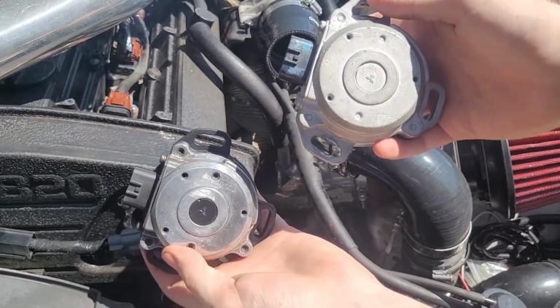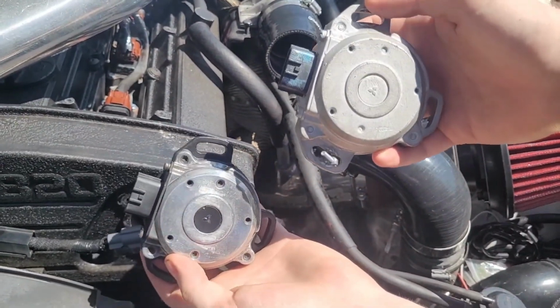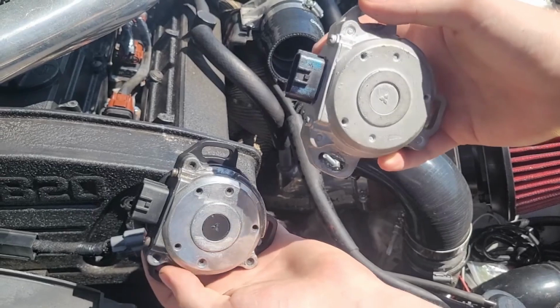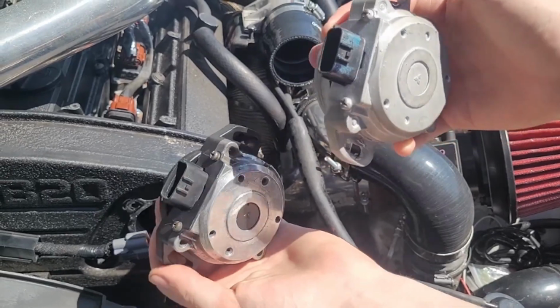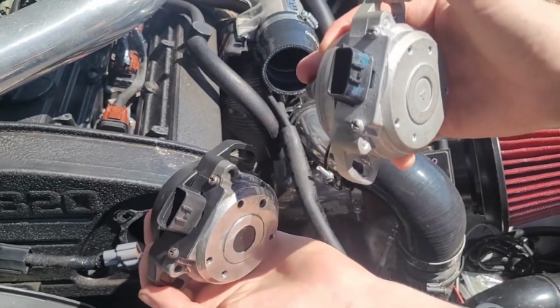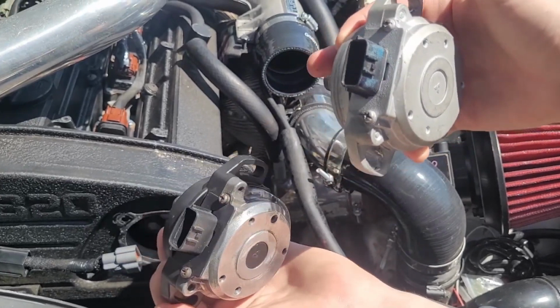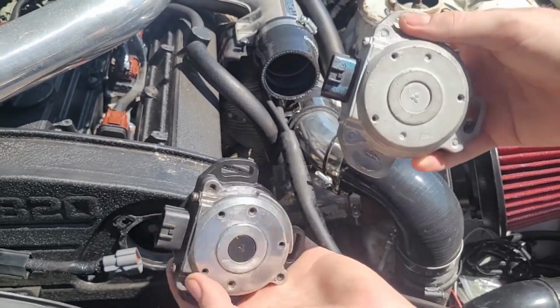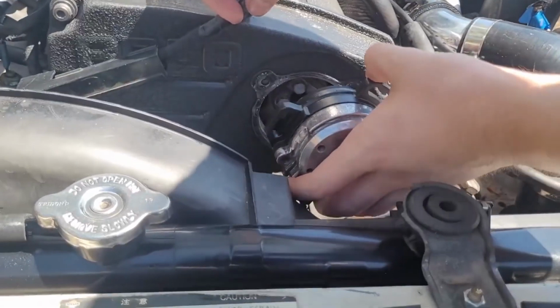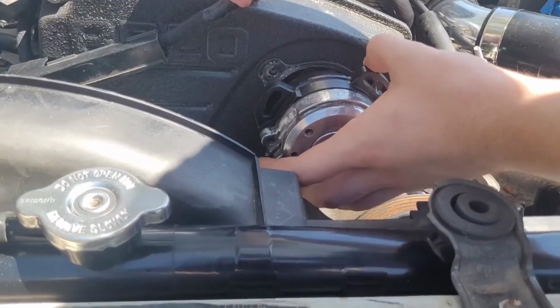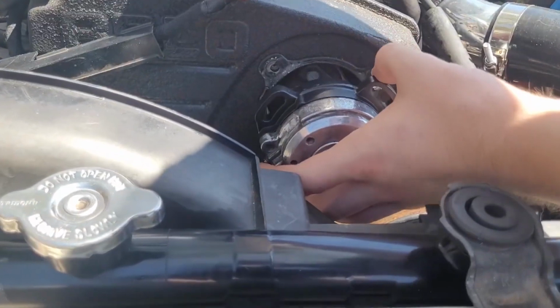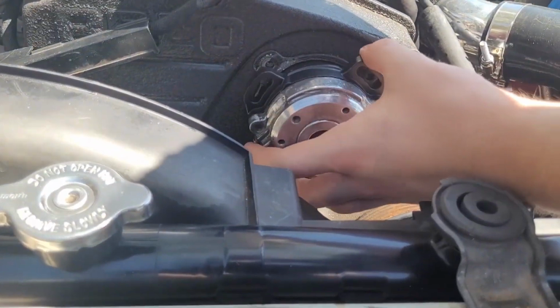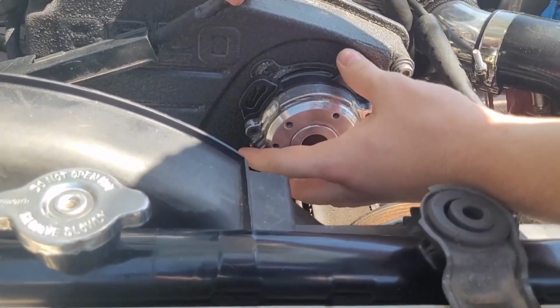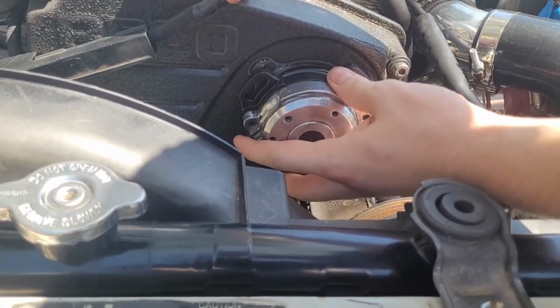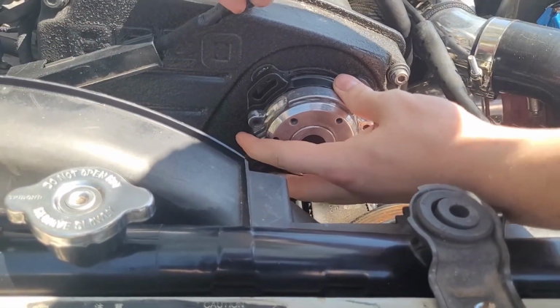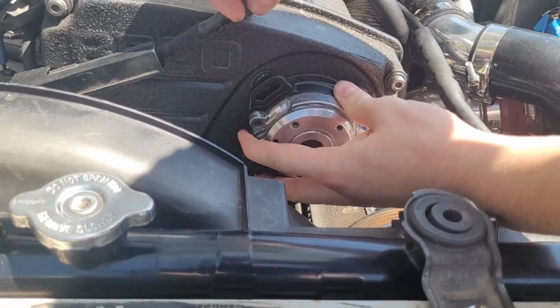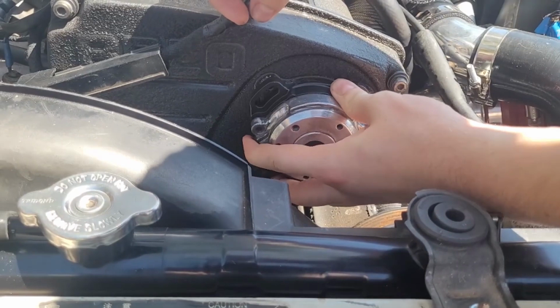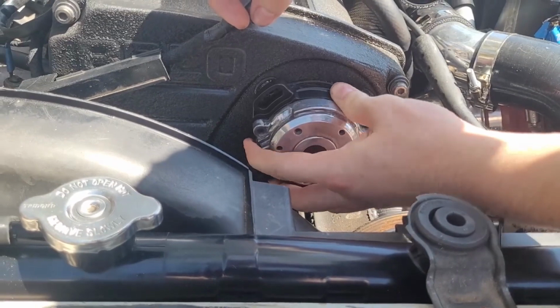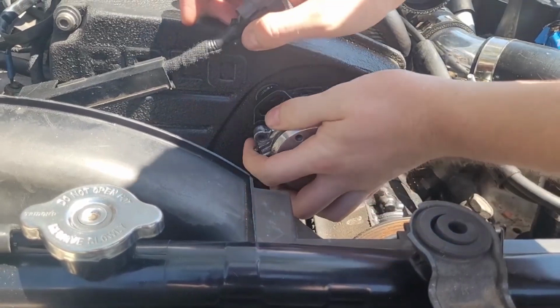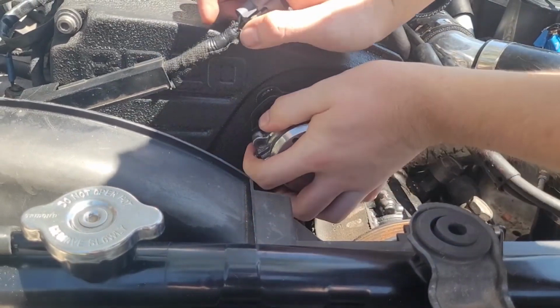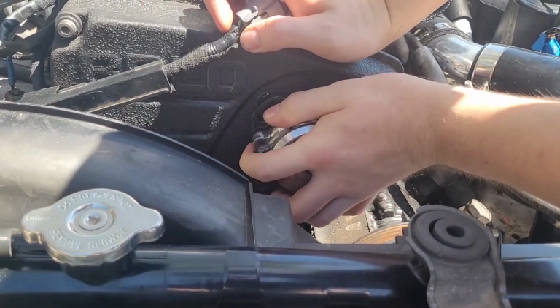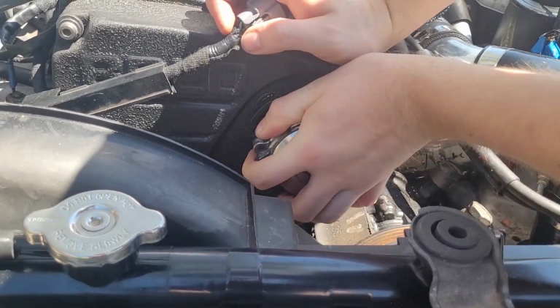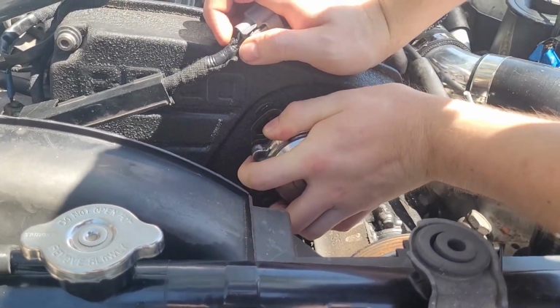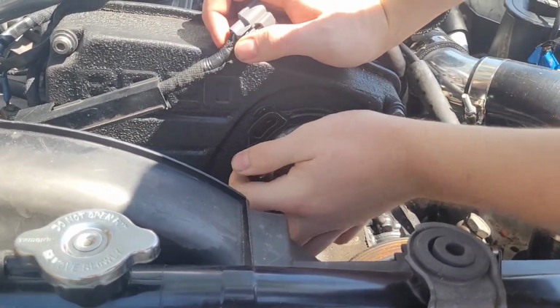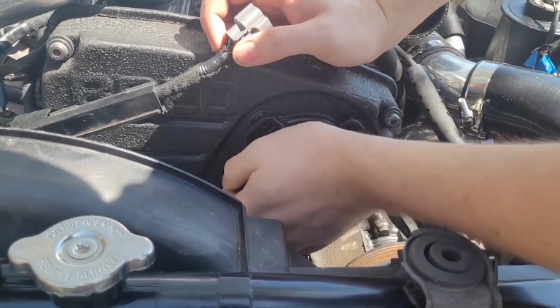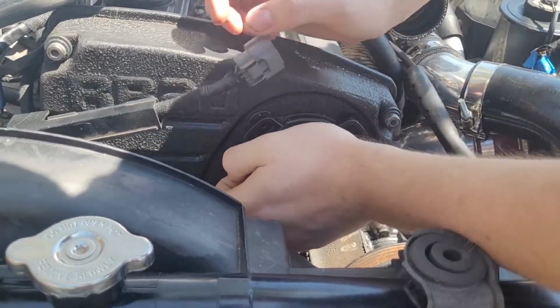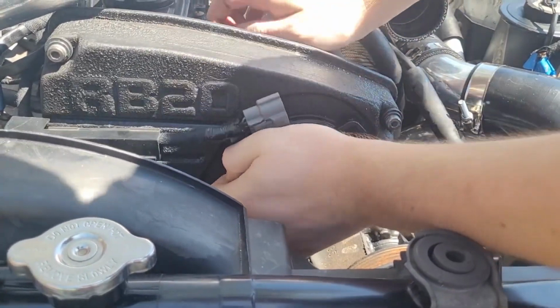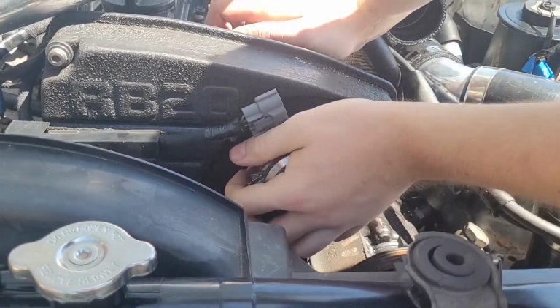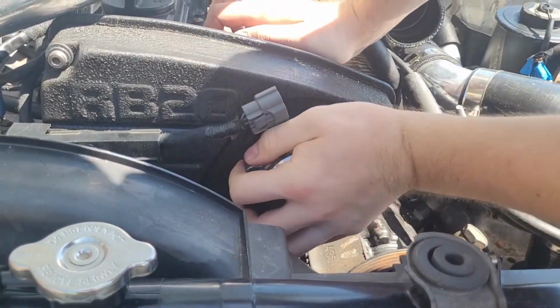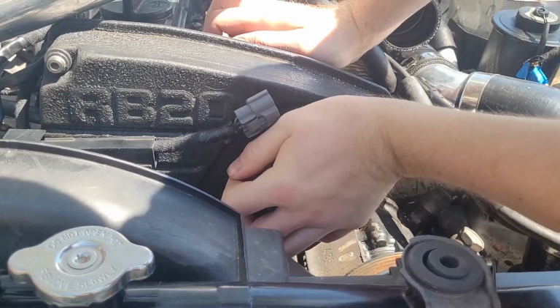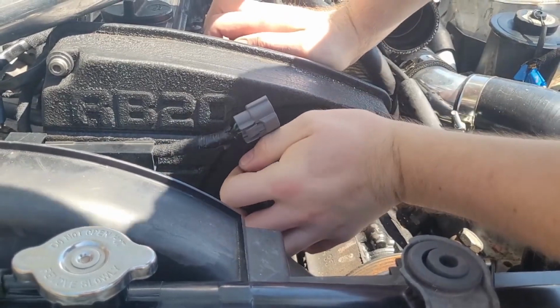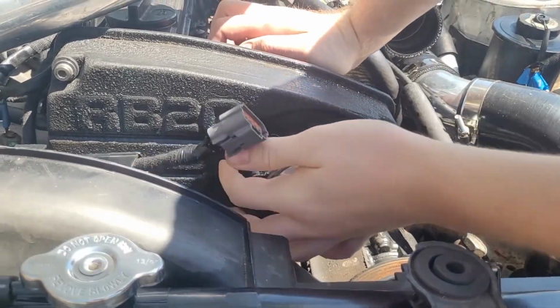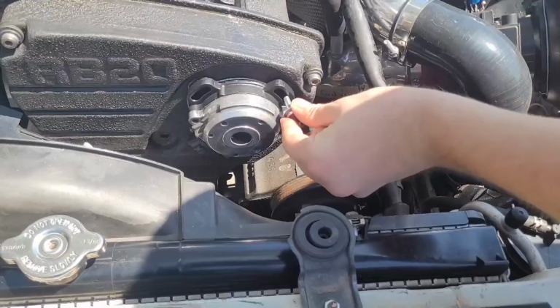Replacing the CAS on the RB platform is super simple — it's right on top in front of the engine and takes only three bolts. Just make sure you line up the key in the middle to the matching key on the end of the camshaft. Plug the CAS in and you're done.